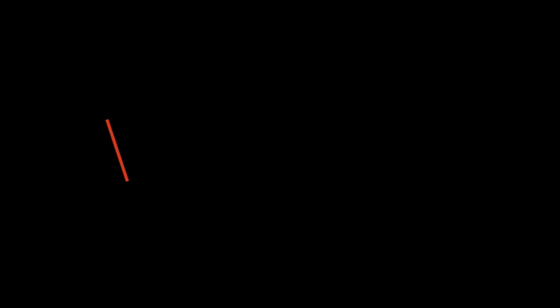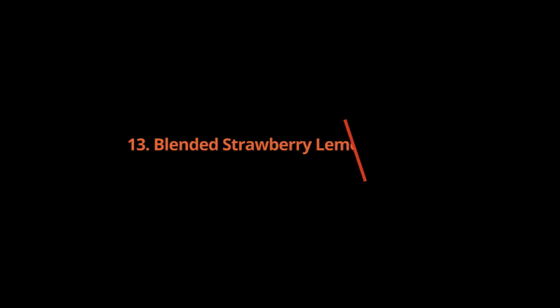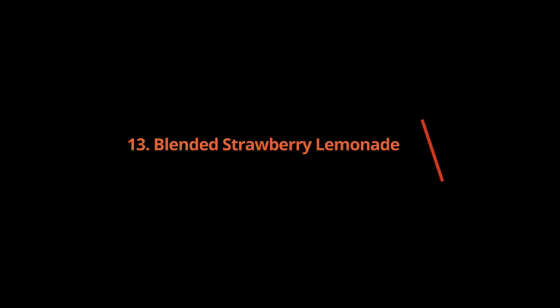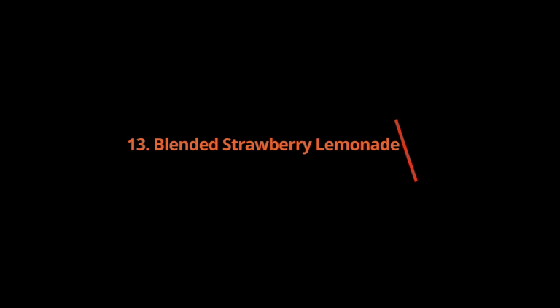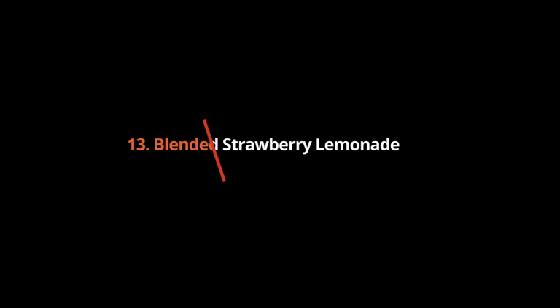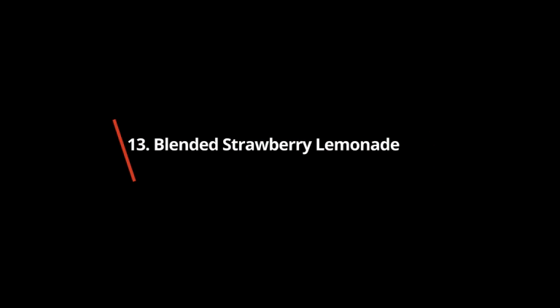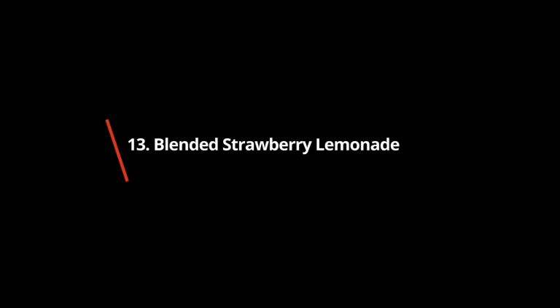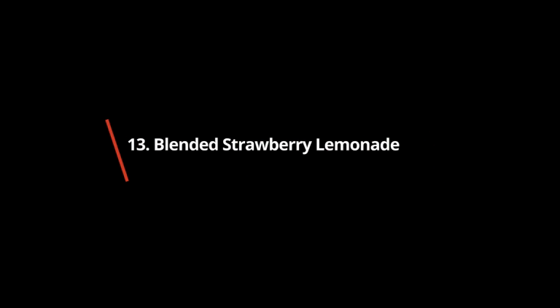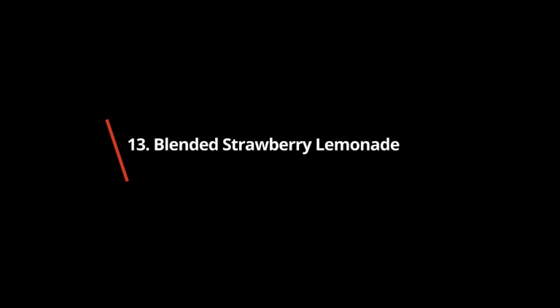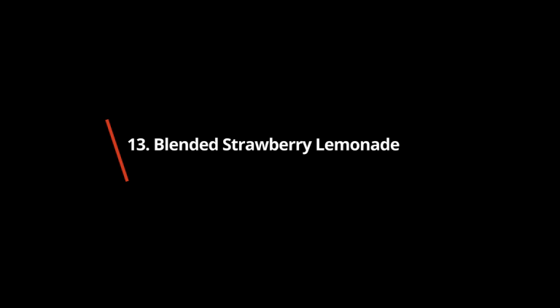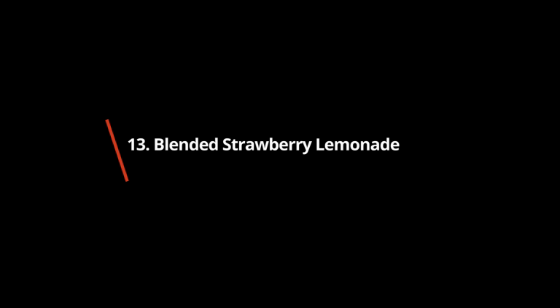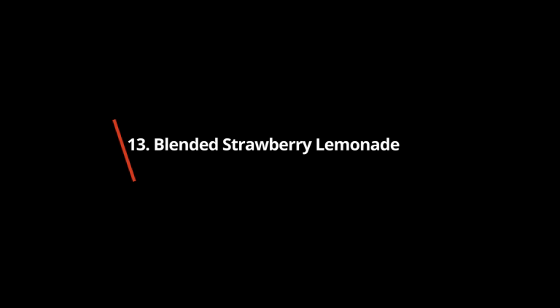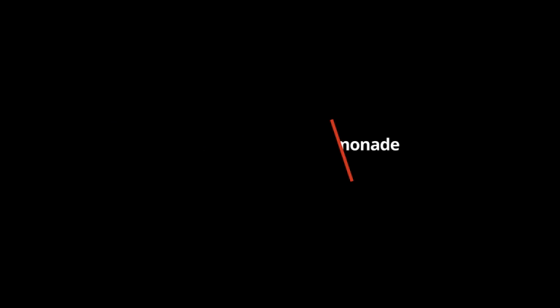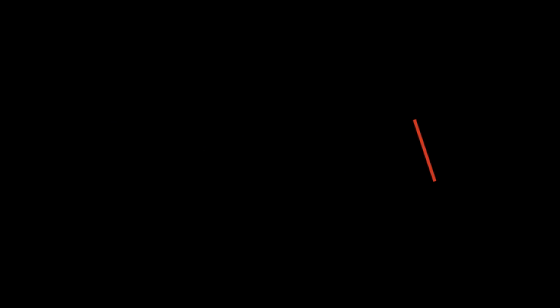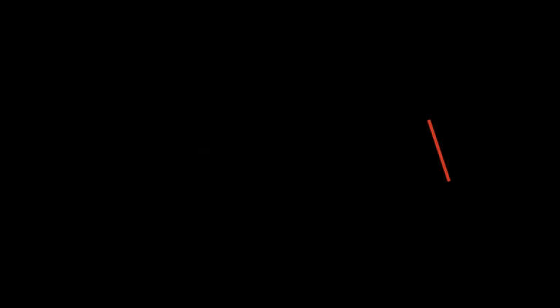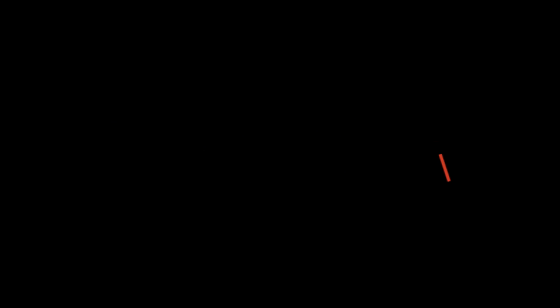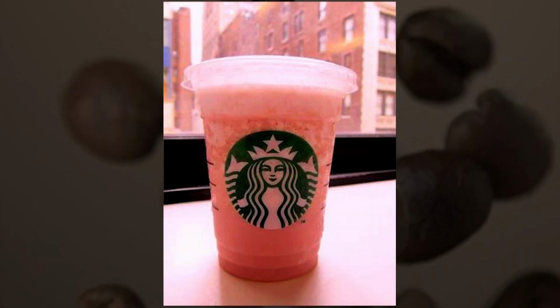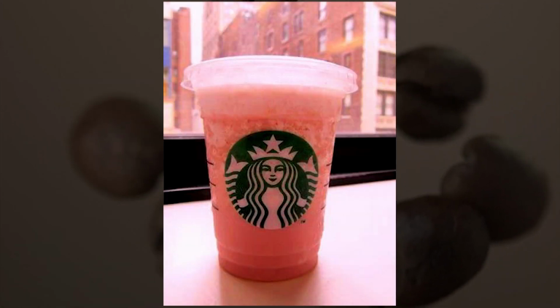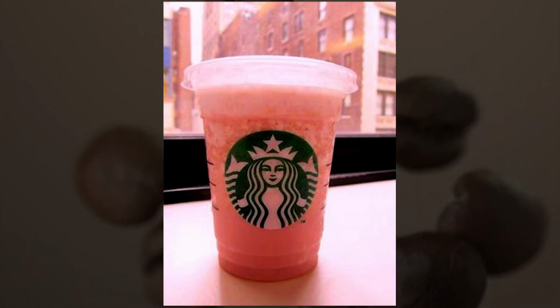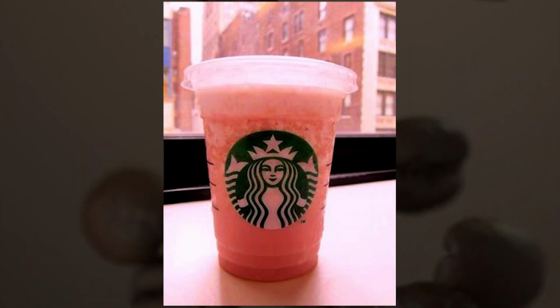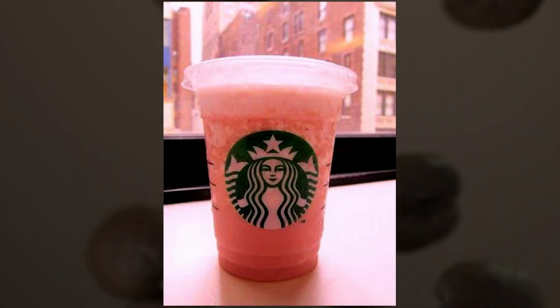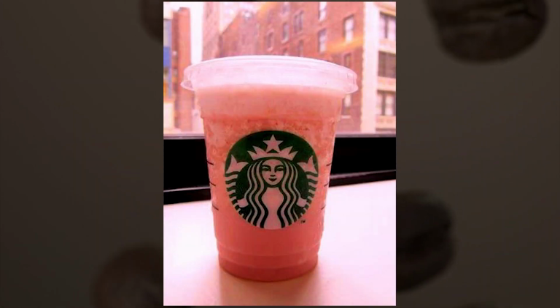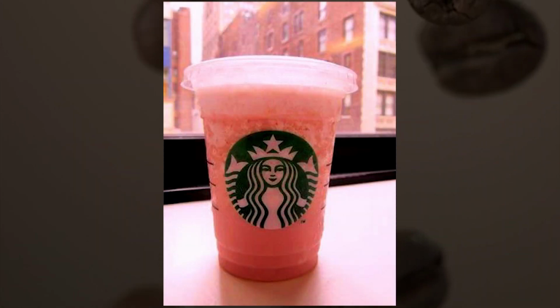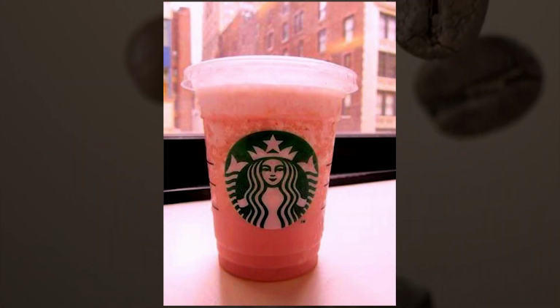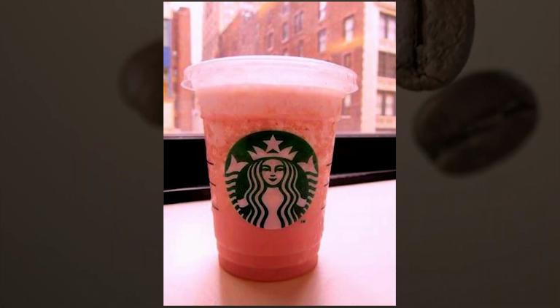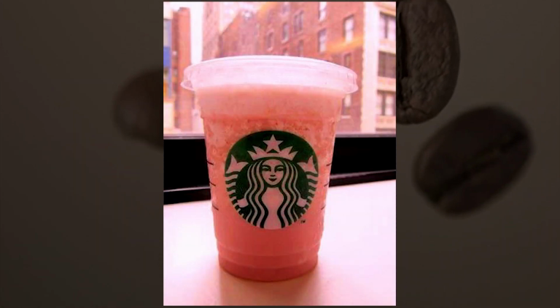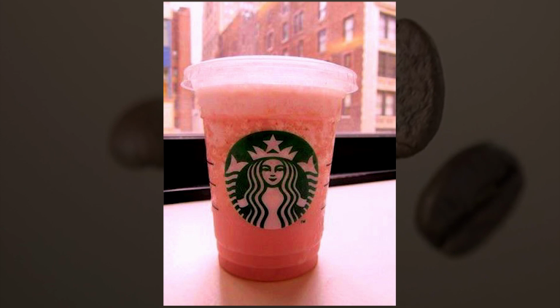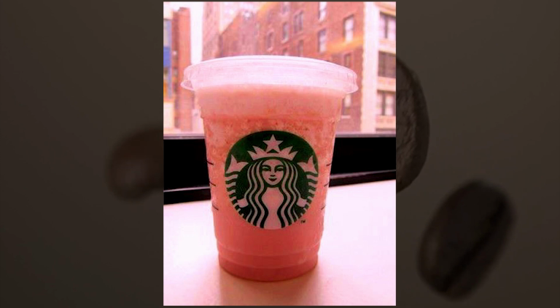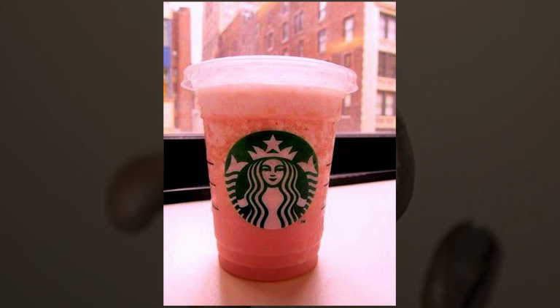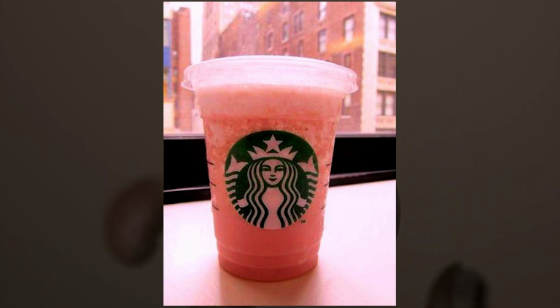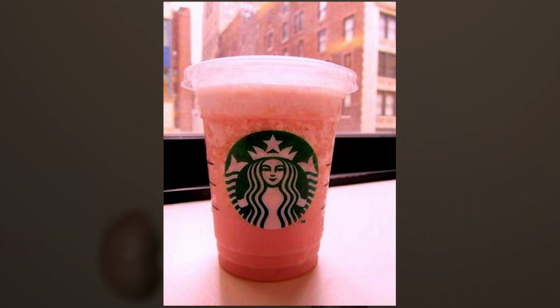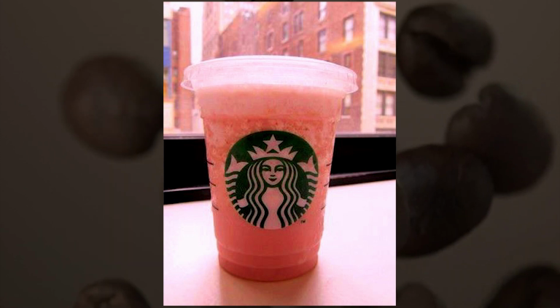Blended Strawberry Lemonade: made with lemonade and strawberries, this frozen beverage is fruity with a little zing.